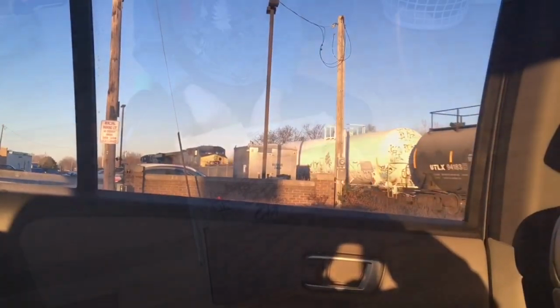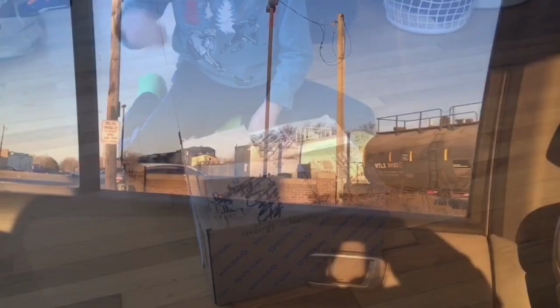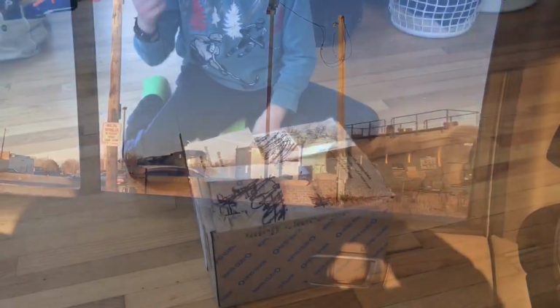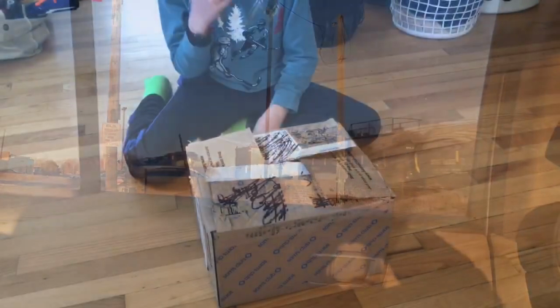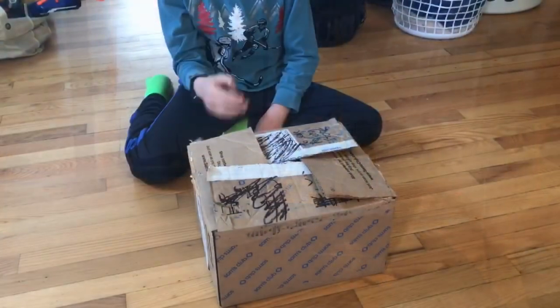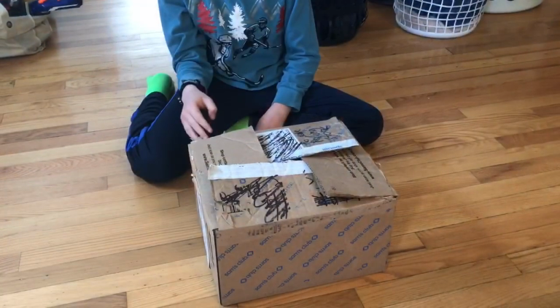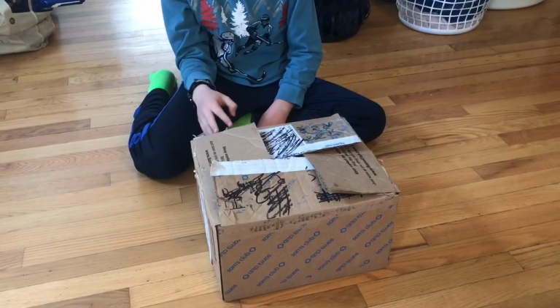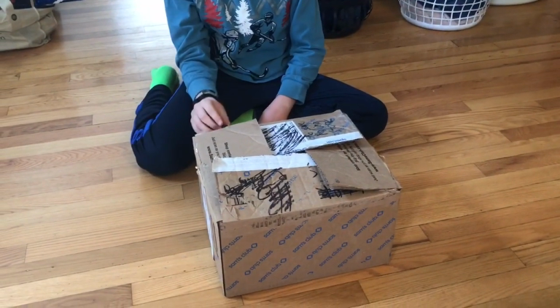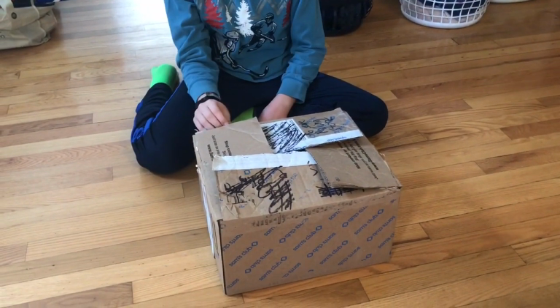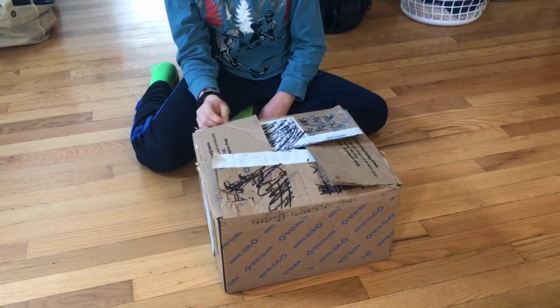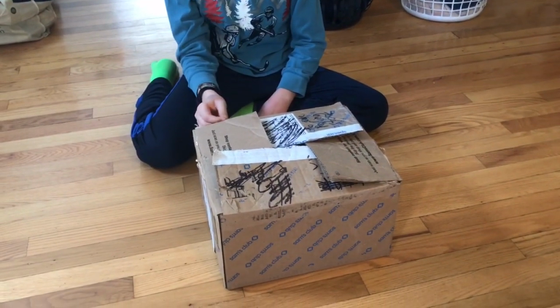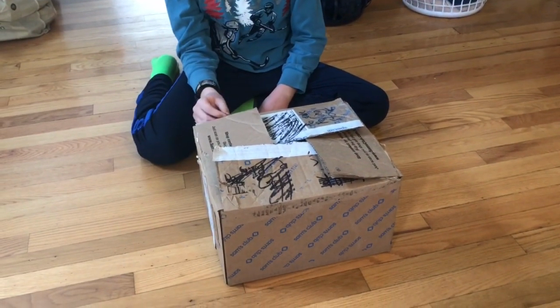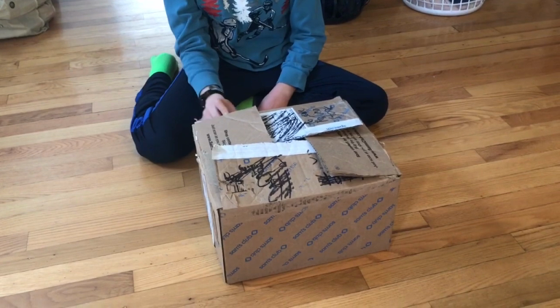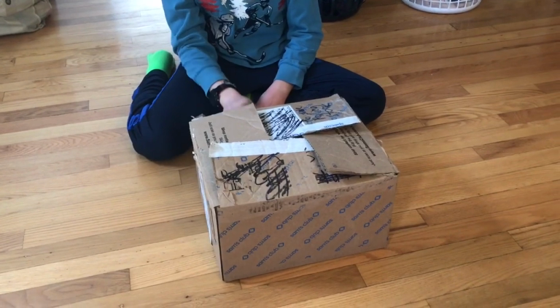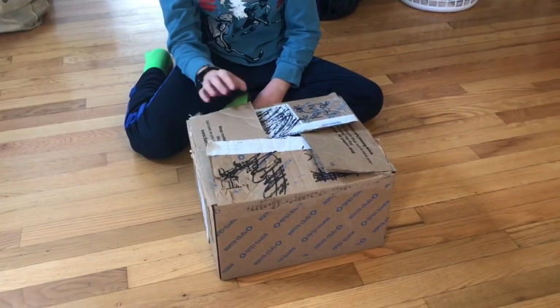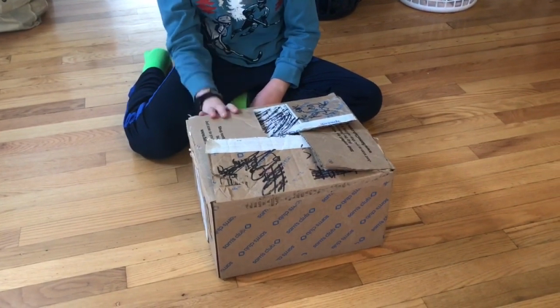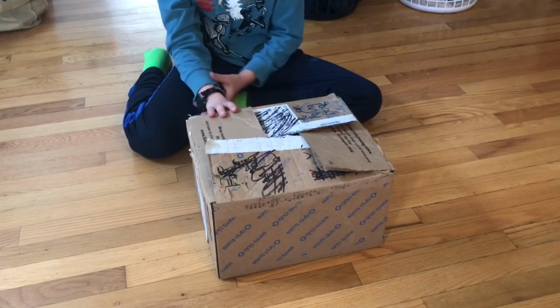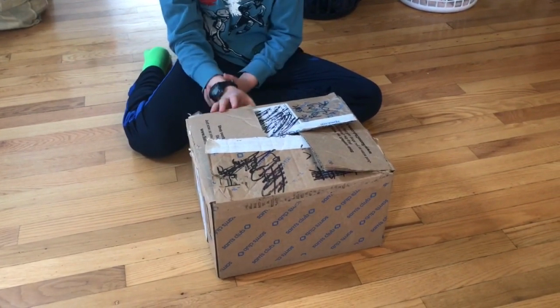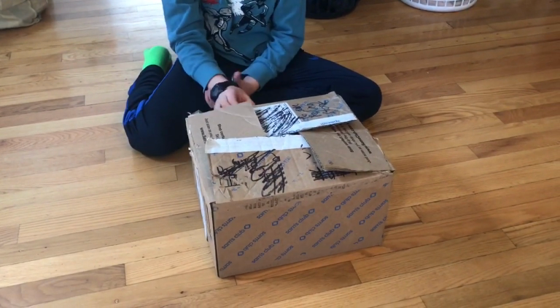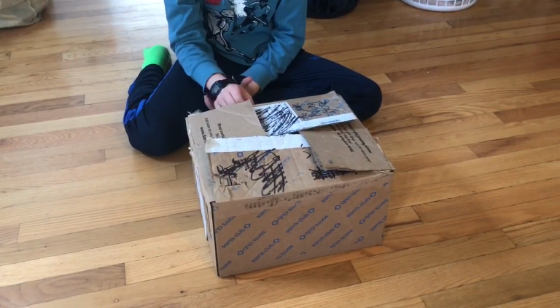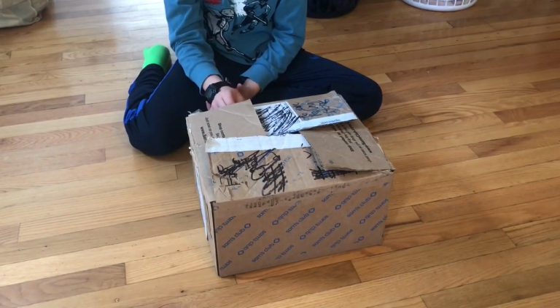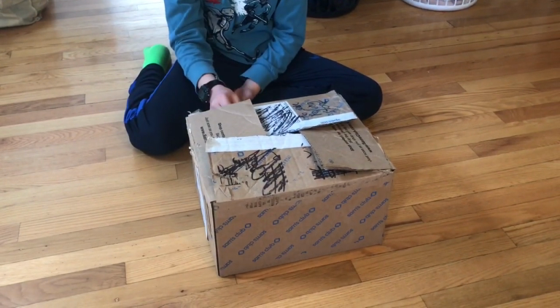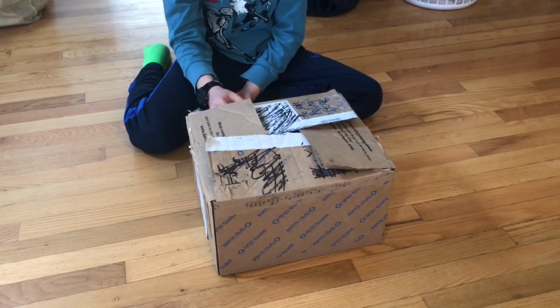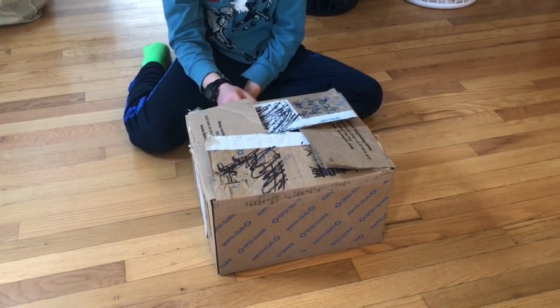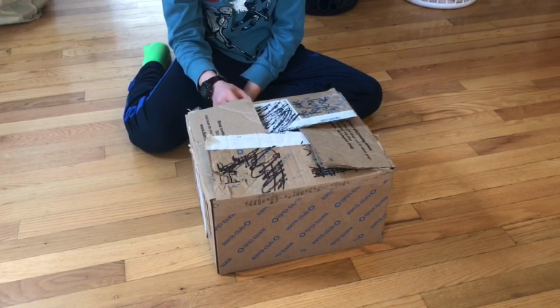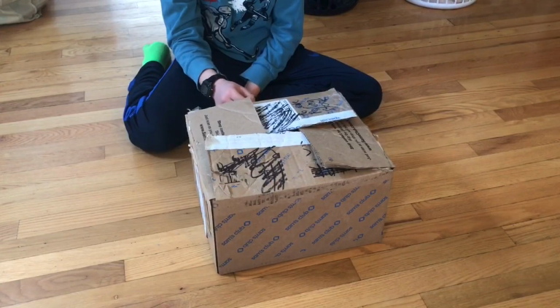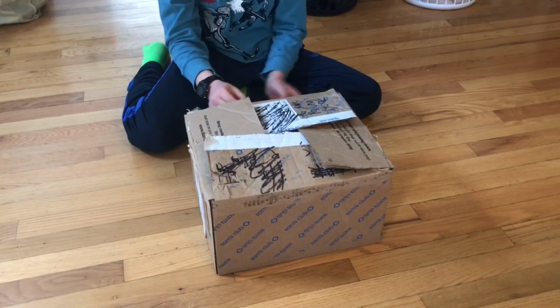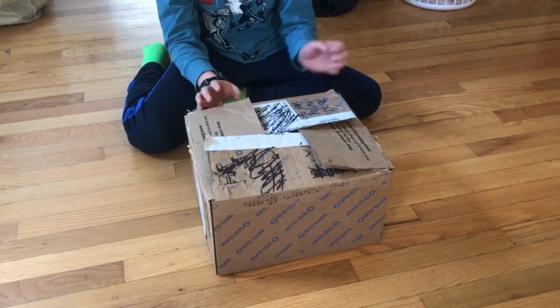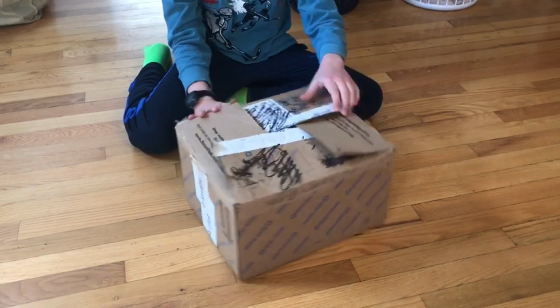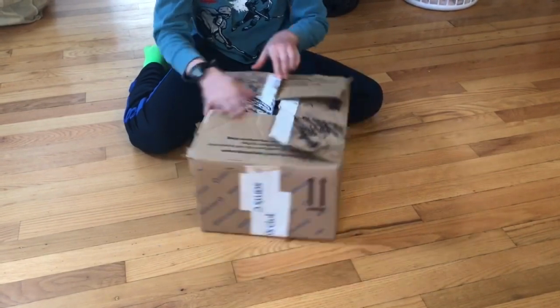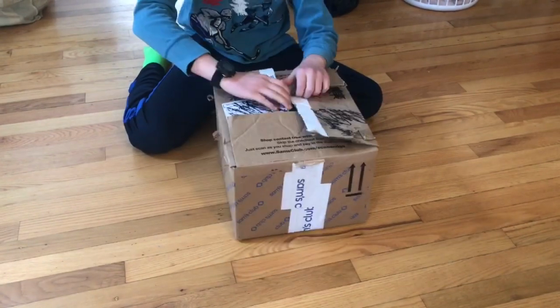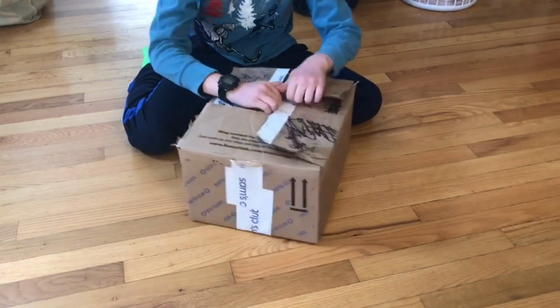Hello guys, today I'm going to take a little run through of all my rolling stock that I've gotten over this year, so let's jump right into it.